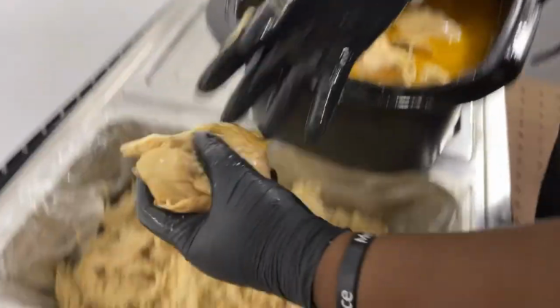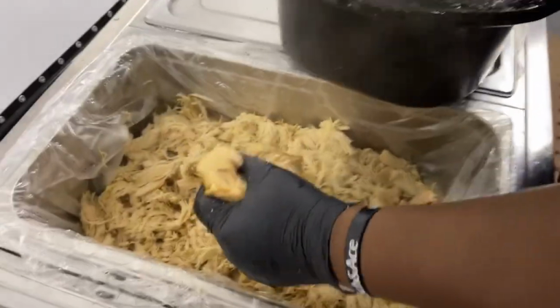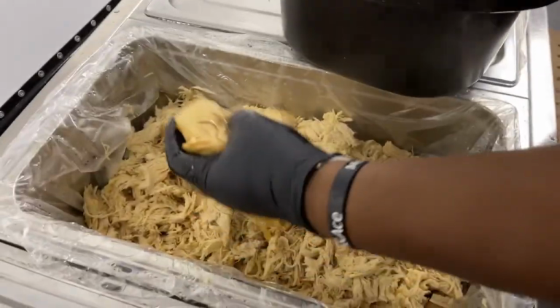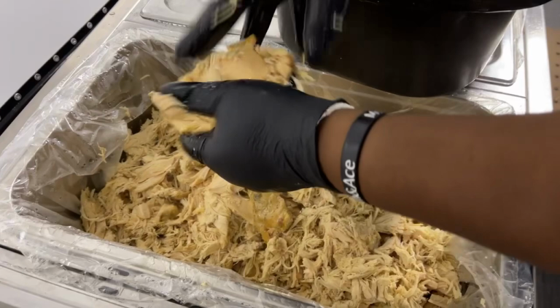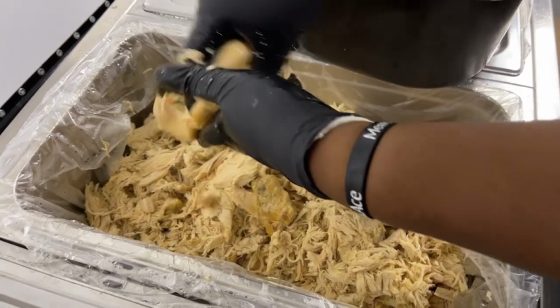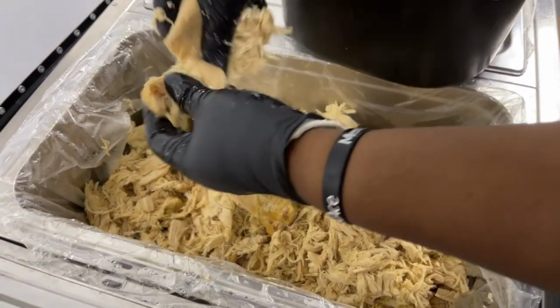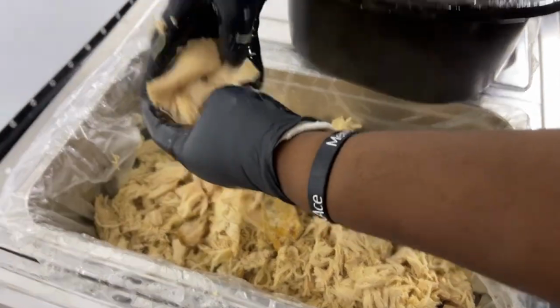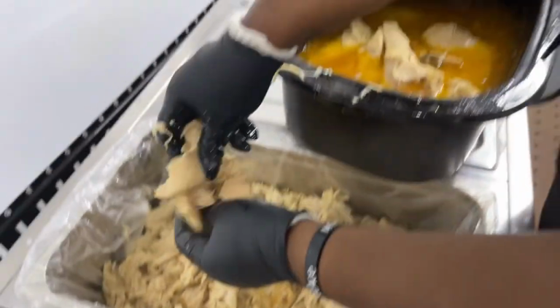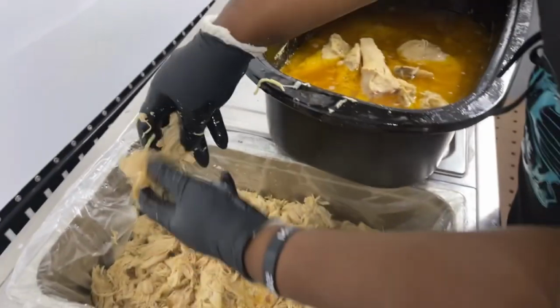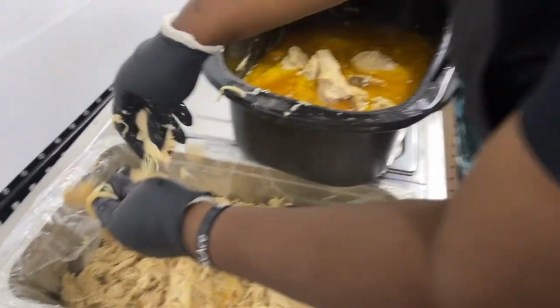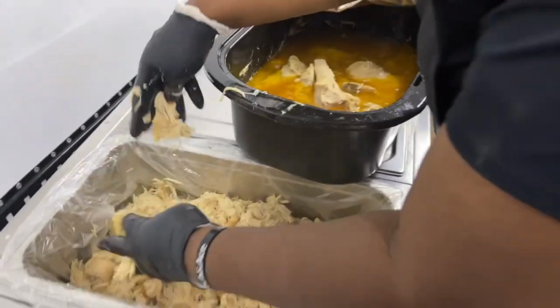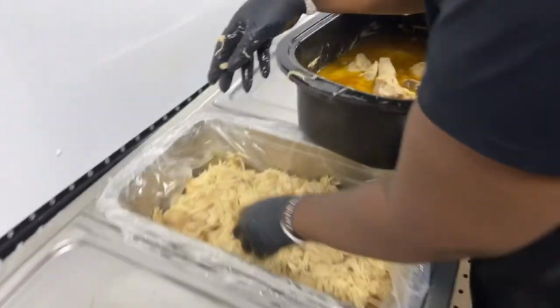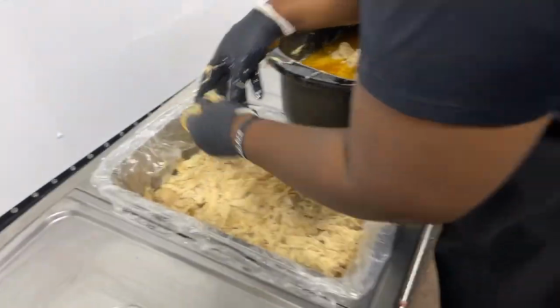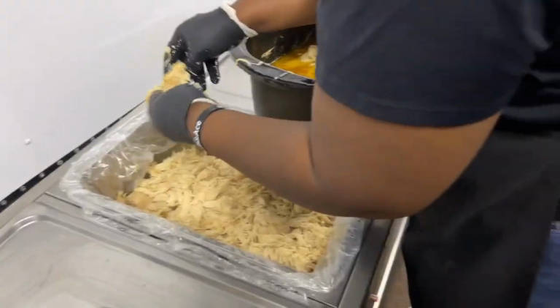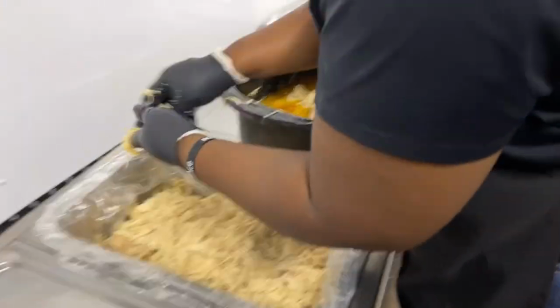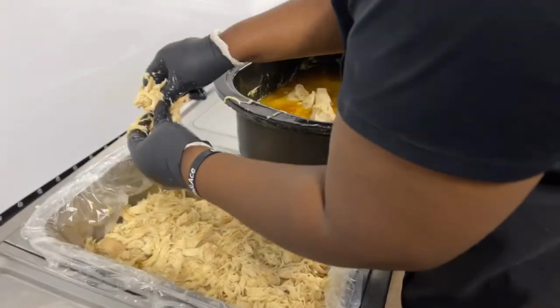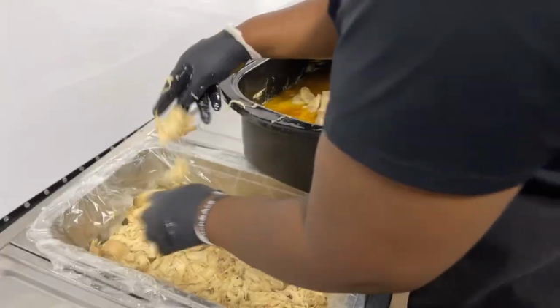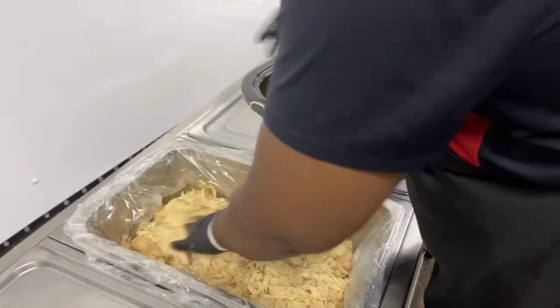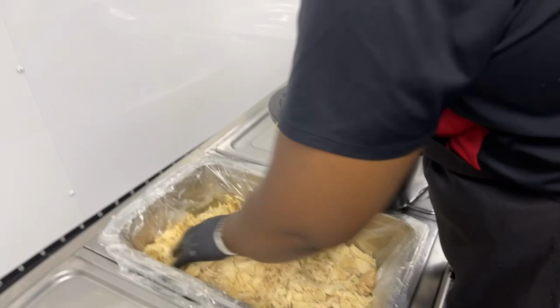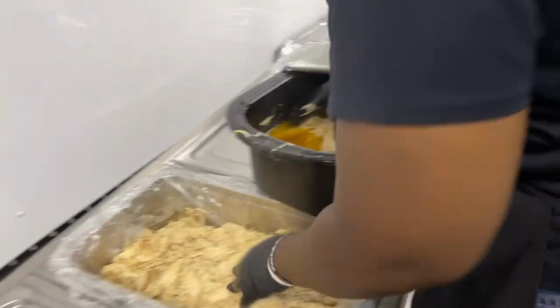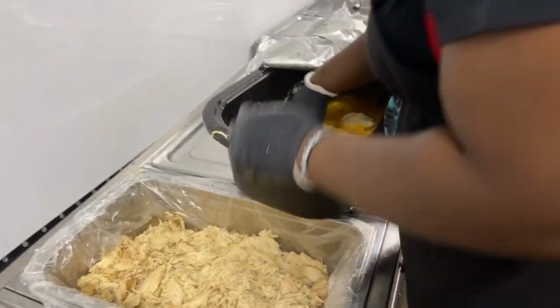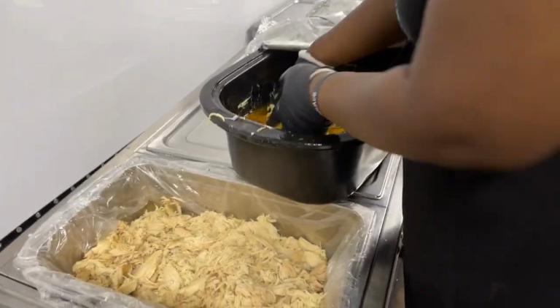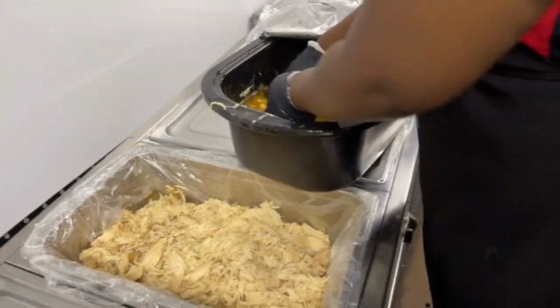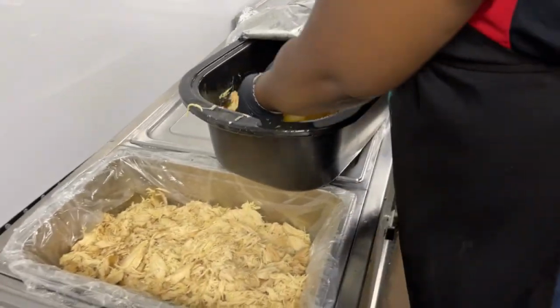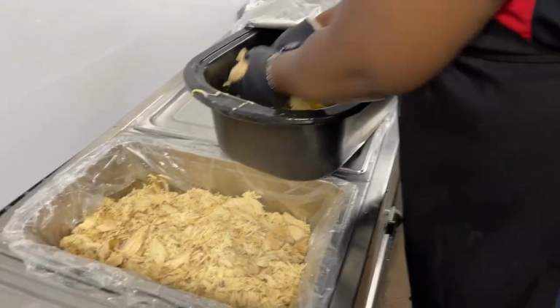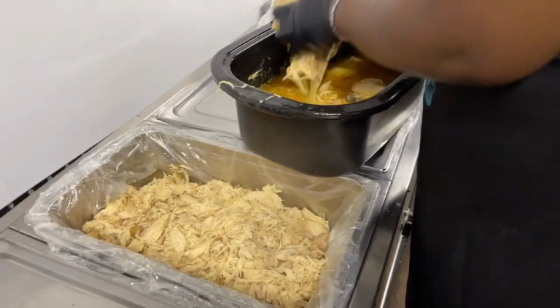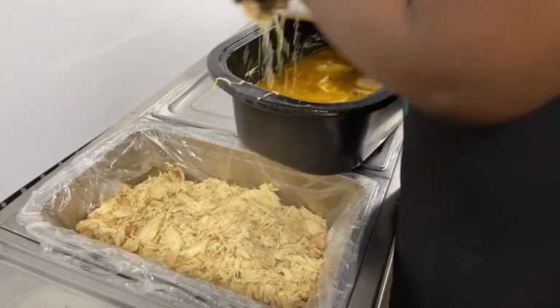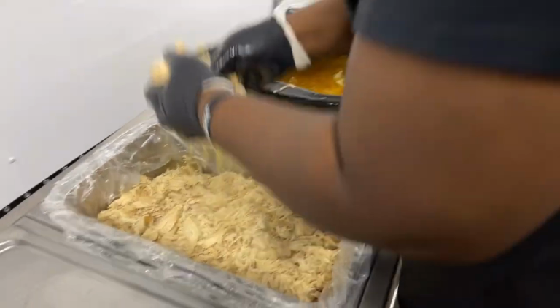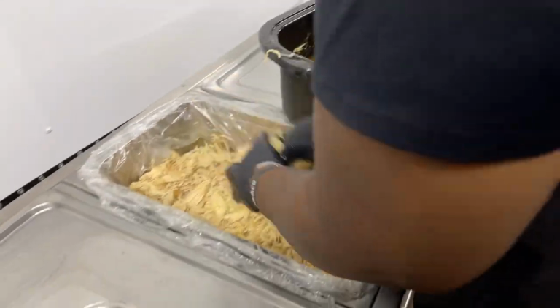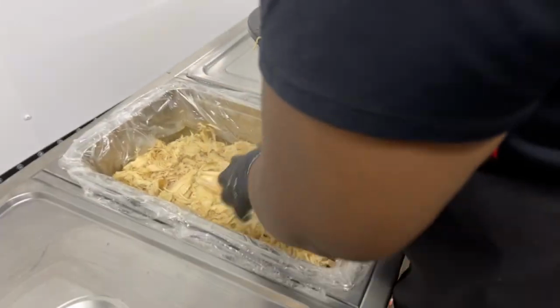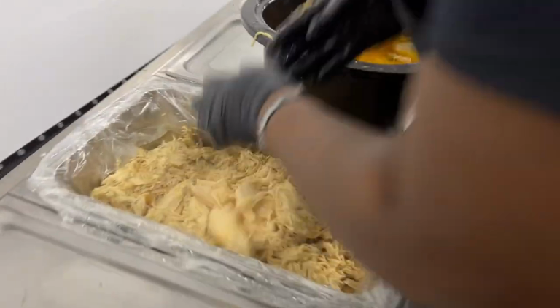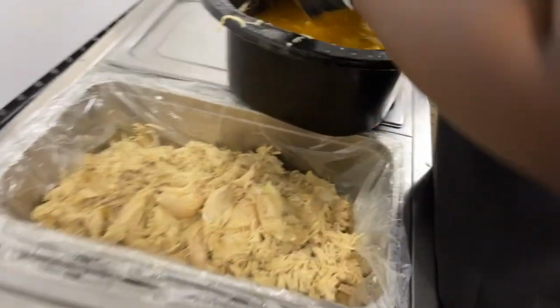If it's cooked properly, it should just fall apart. Falling apart, guys. Cooked properly.